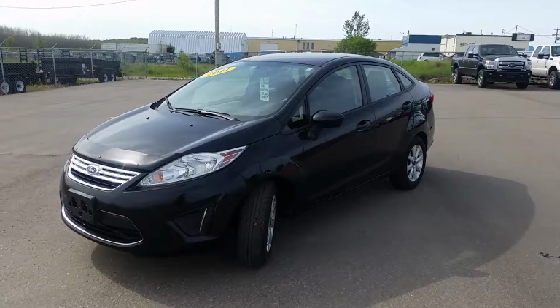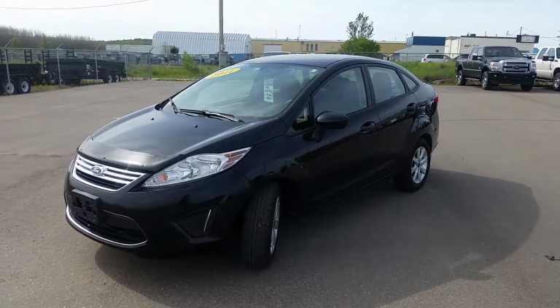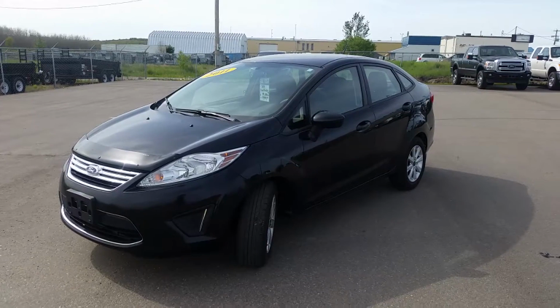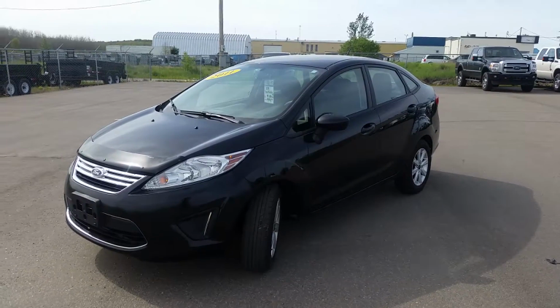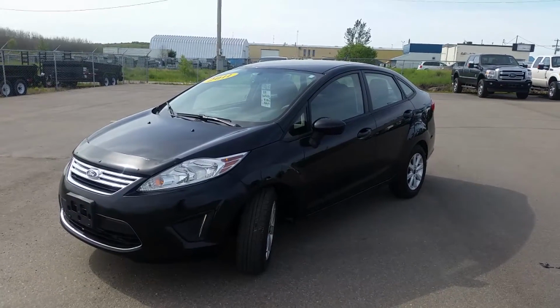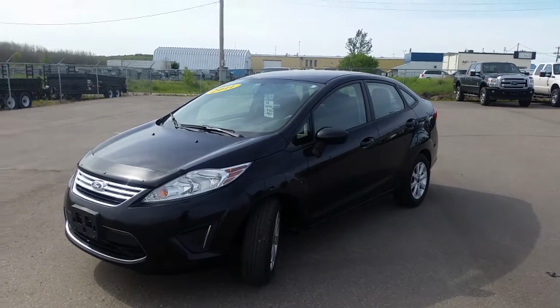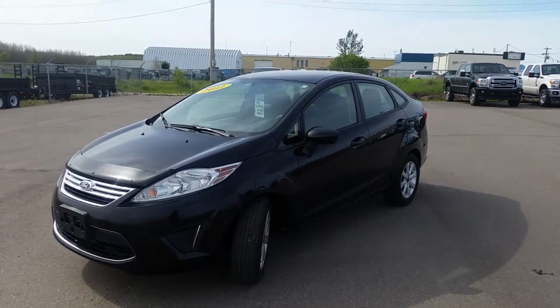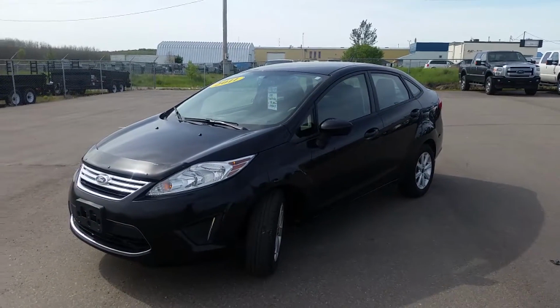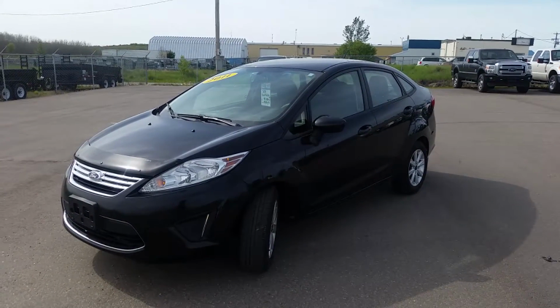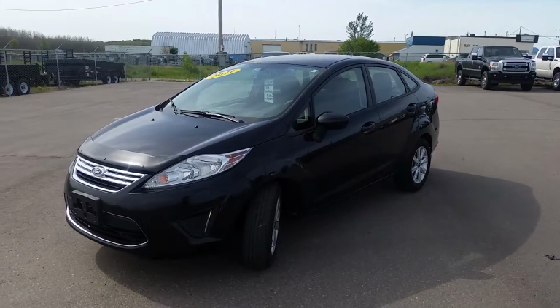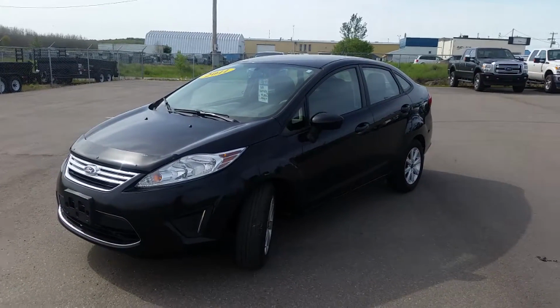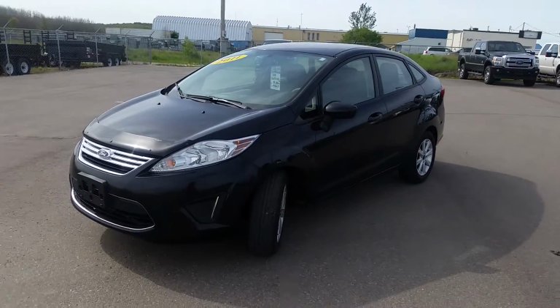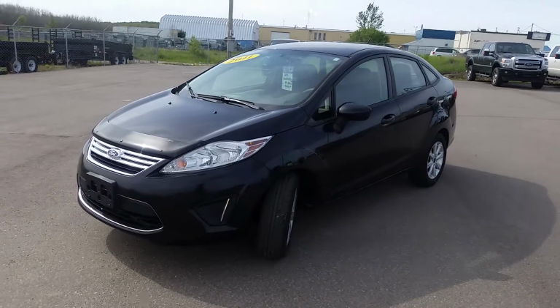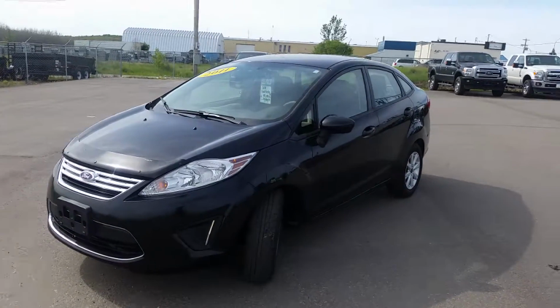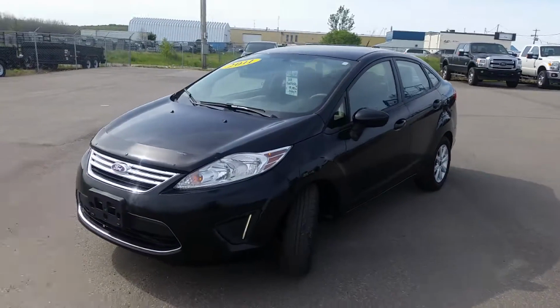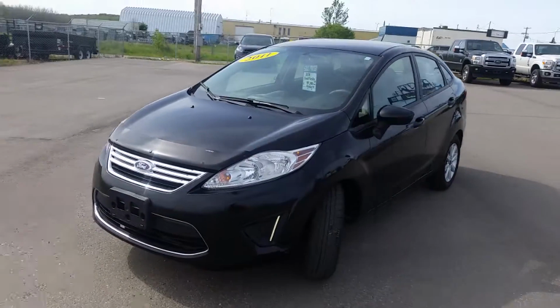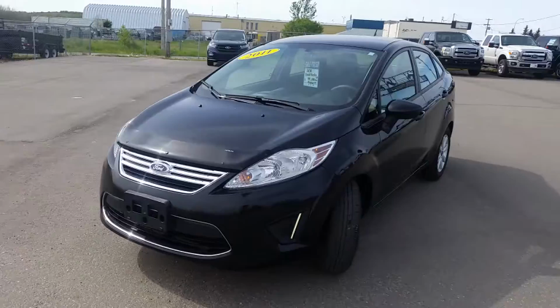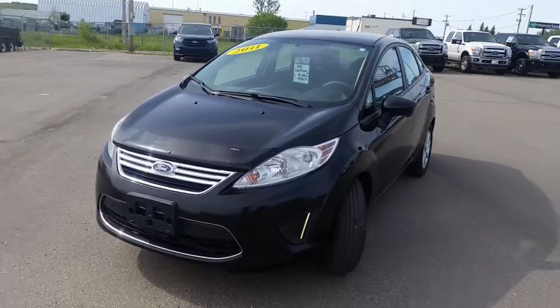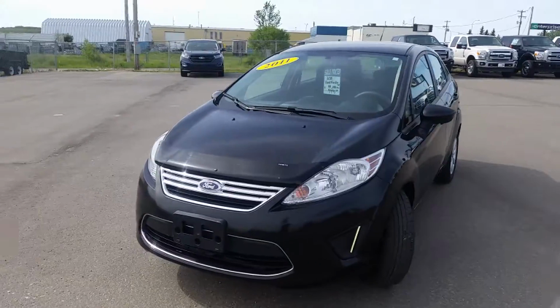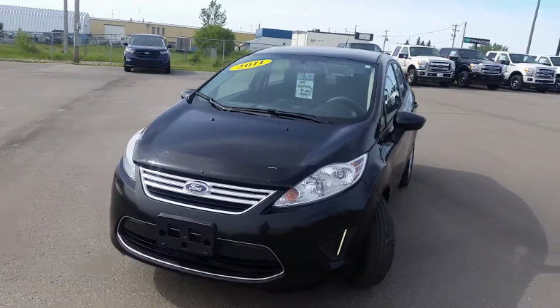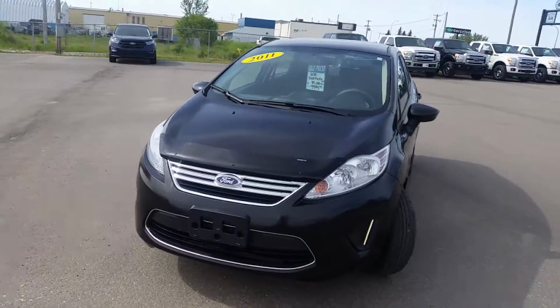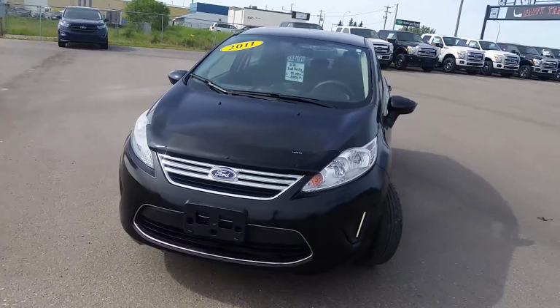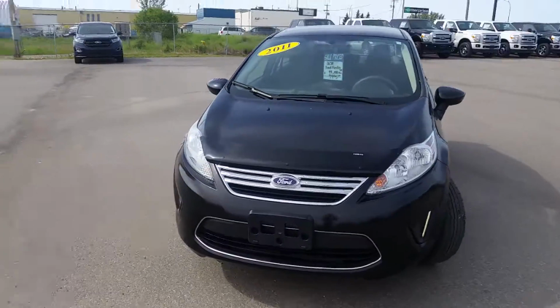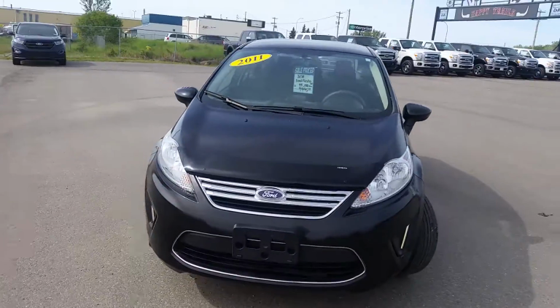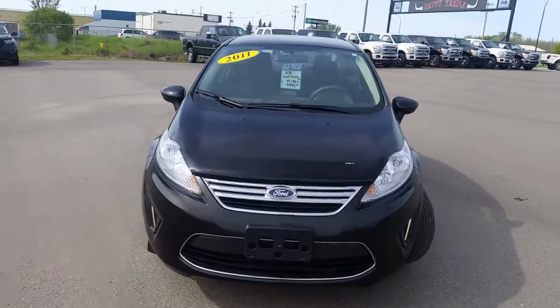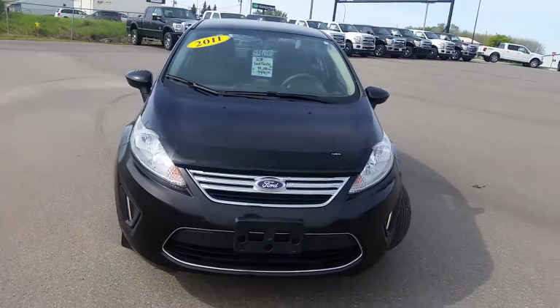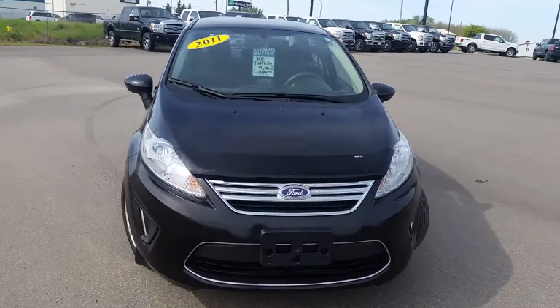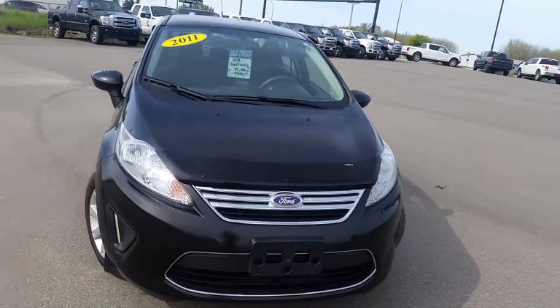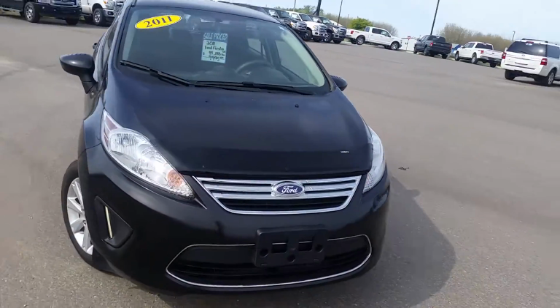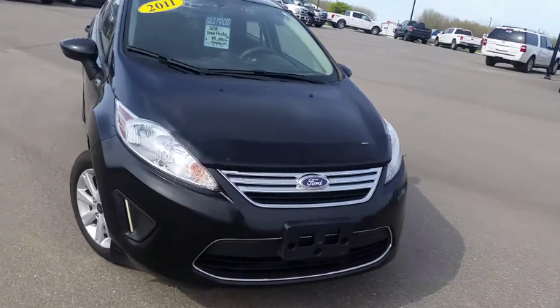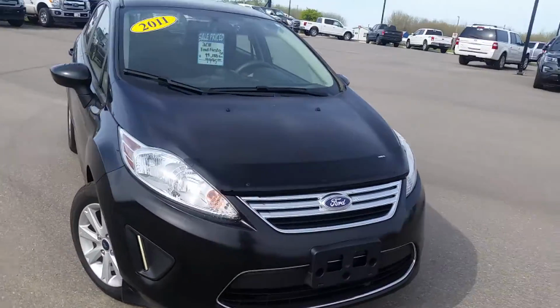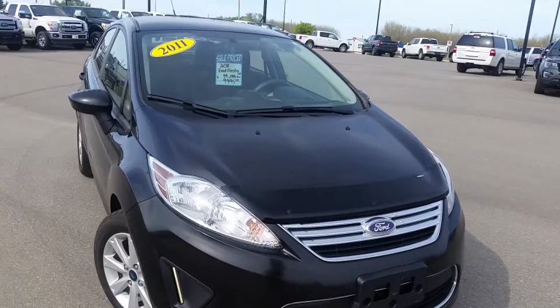Hey, Jen from Cool Lake Ford here, 38 1750th Street. Today I have a 2011 Ford Fiesta. It's got just under 99,000 kilometers.